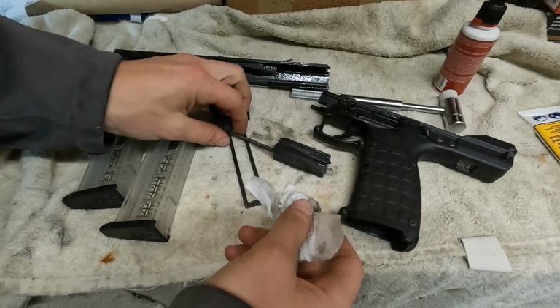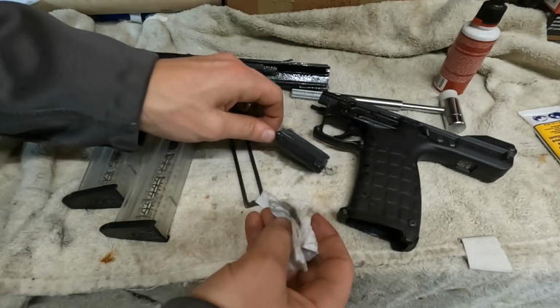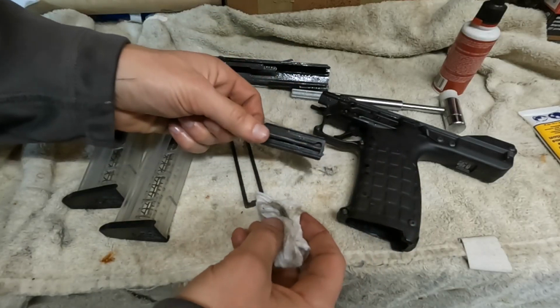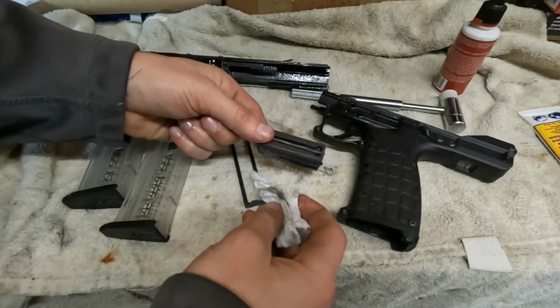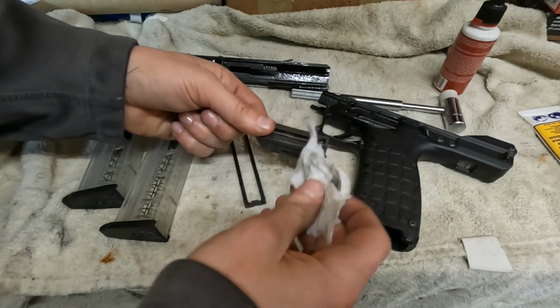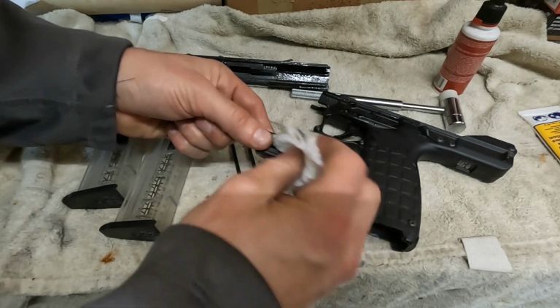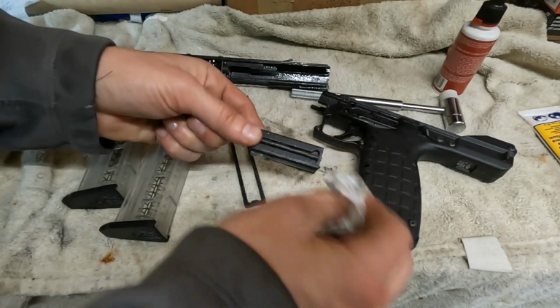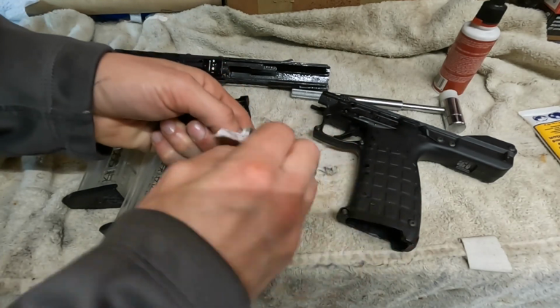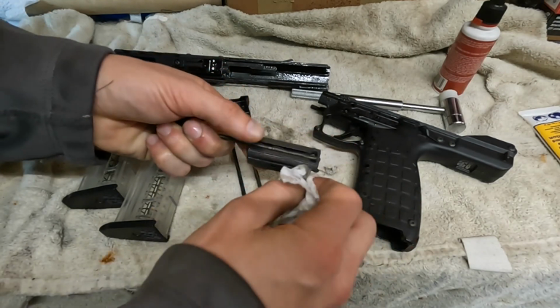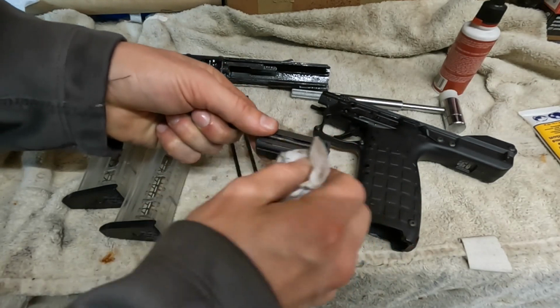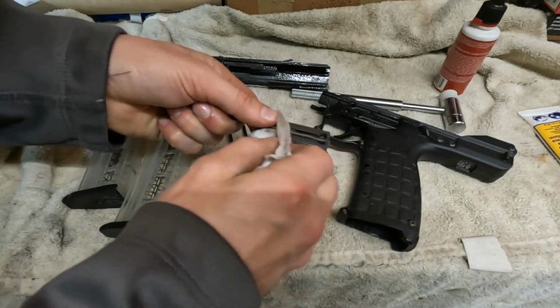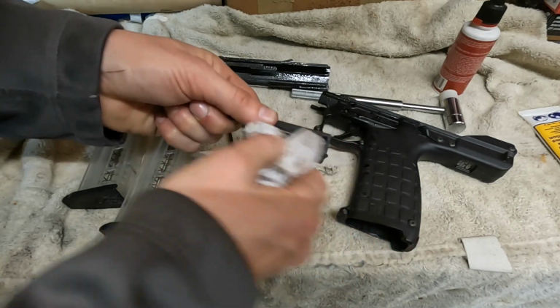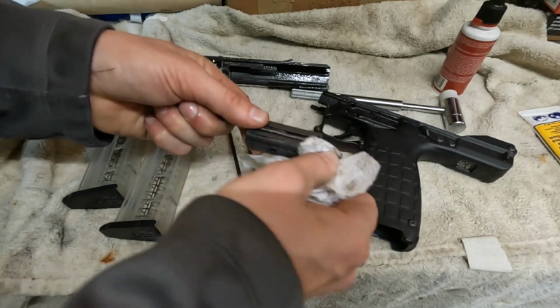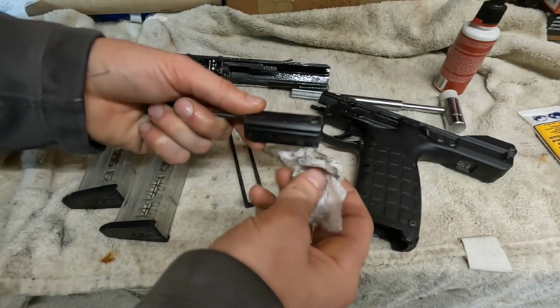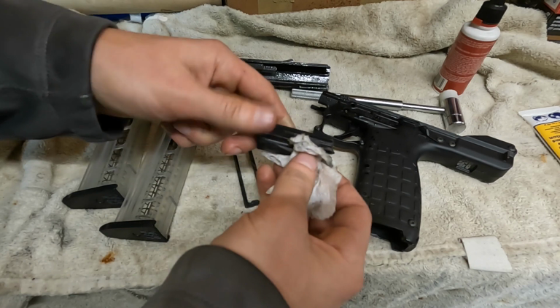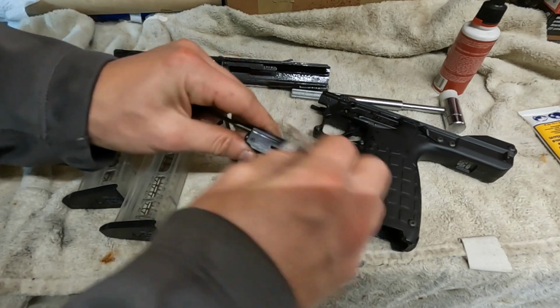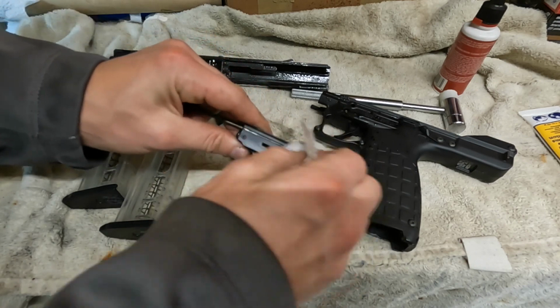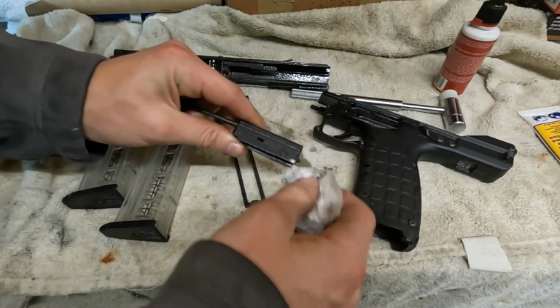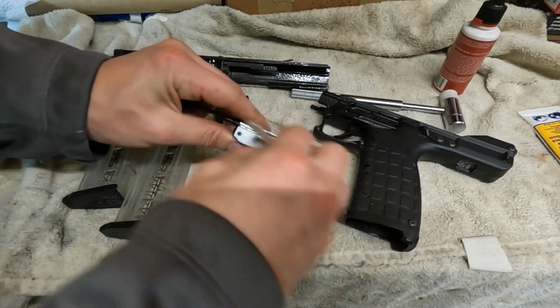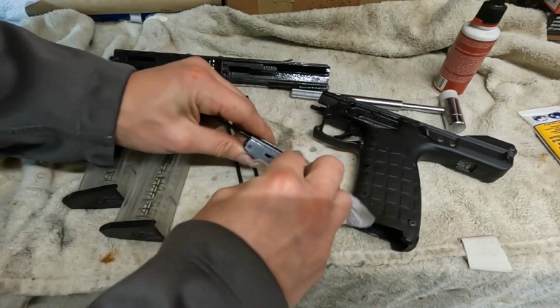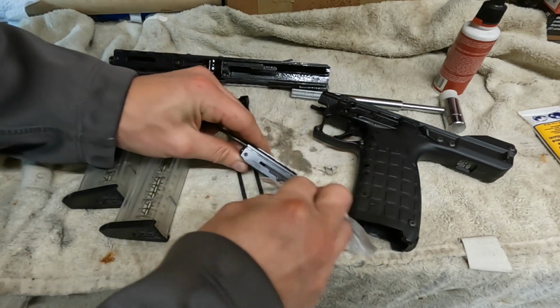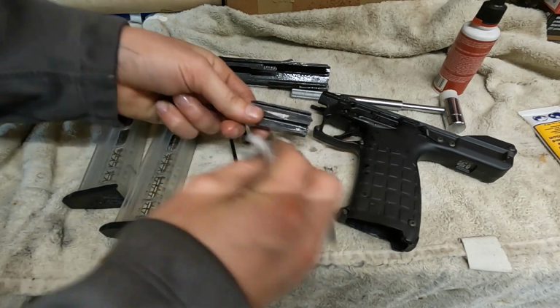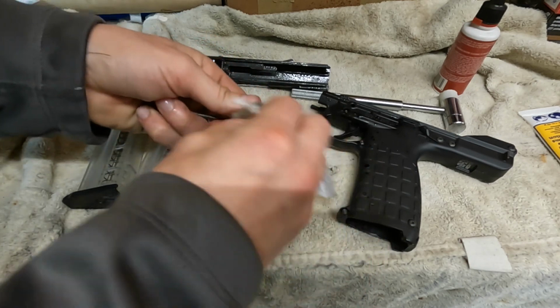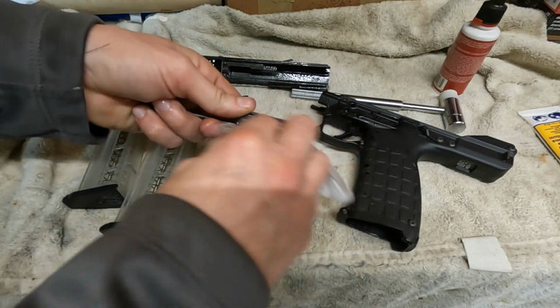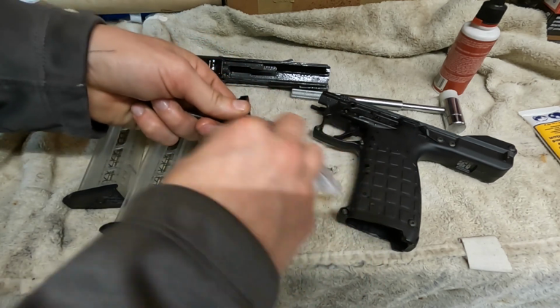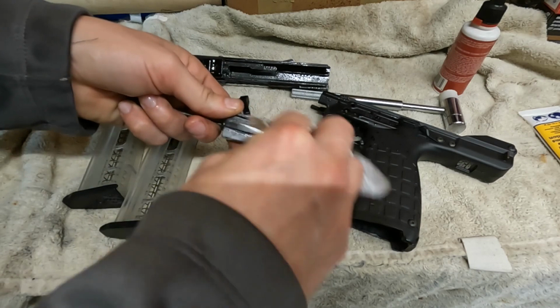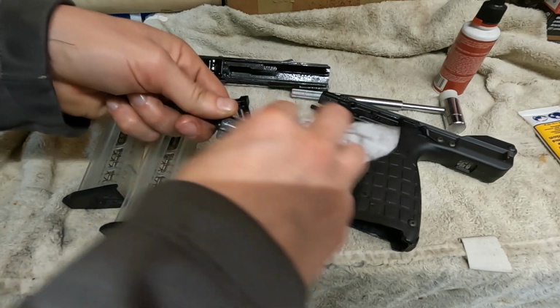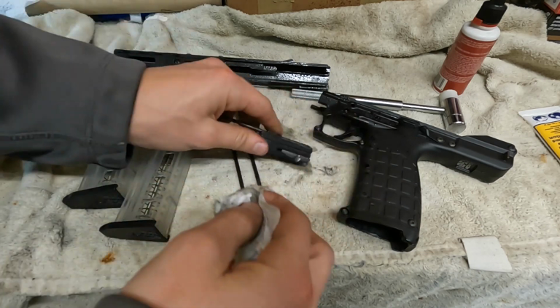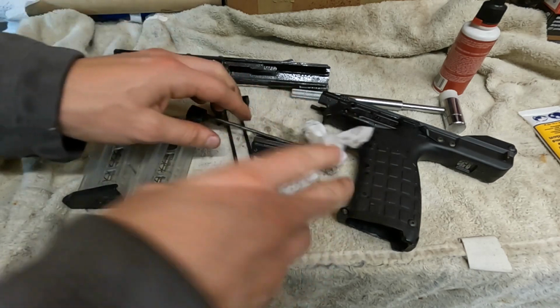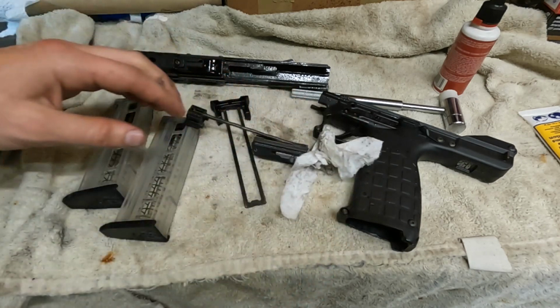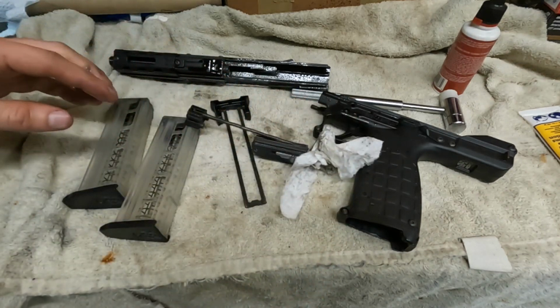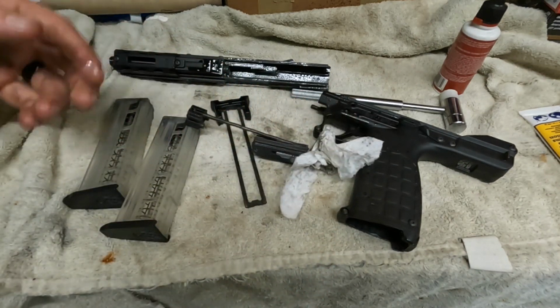Wiping it off isn't rocket science. We're just going to wipe off every accessible face. I like to use paper towels because little fuzzies aren't going to gum up your gun too much. Wipe off every face and then we're going to use some tools to clean out some deeper pockets.